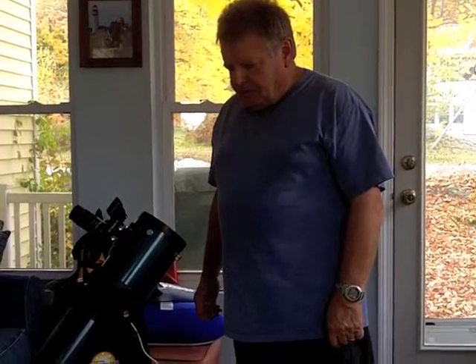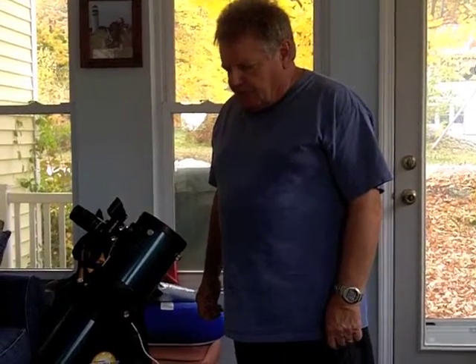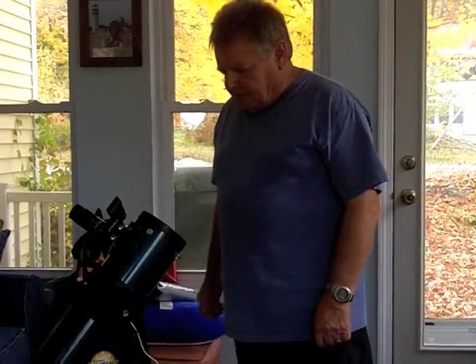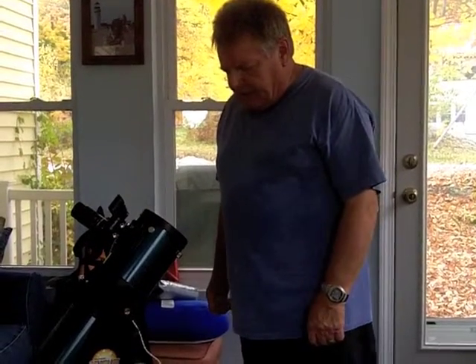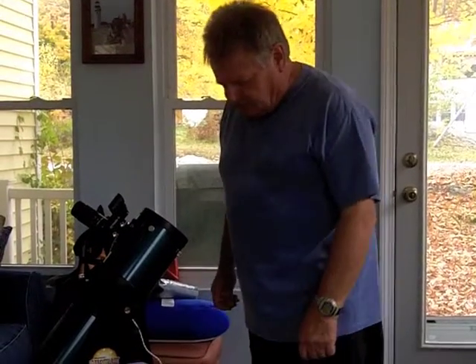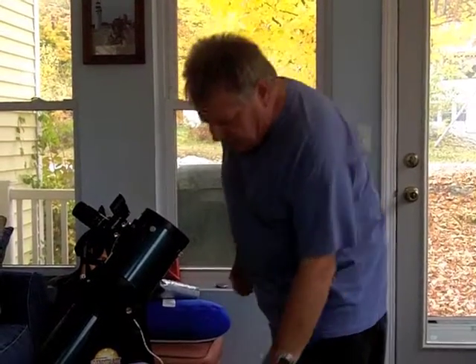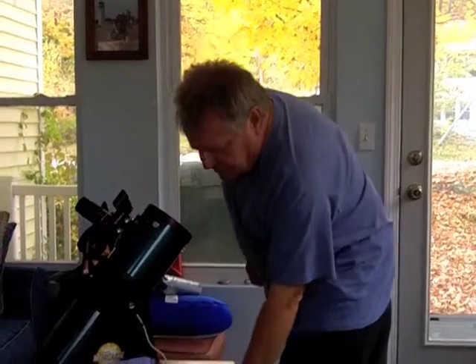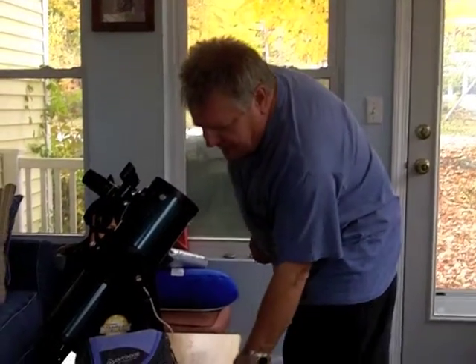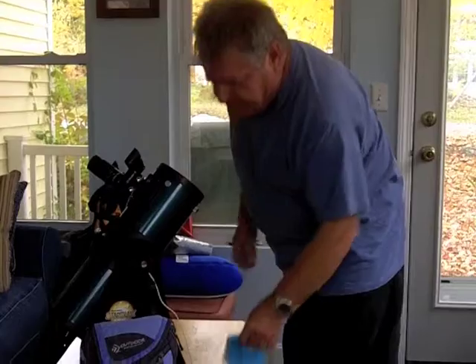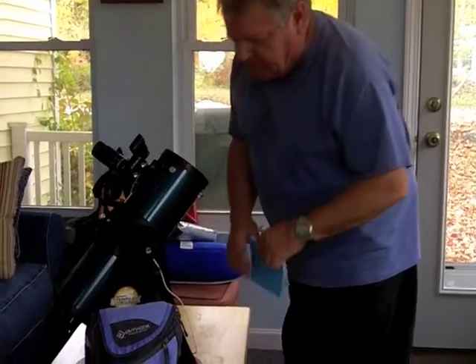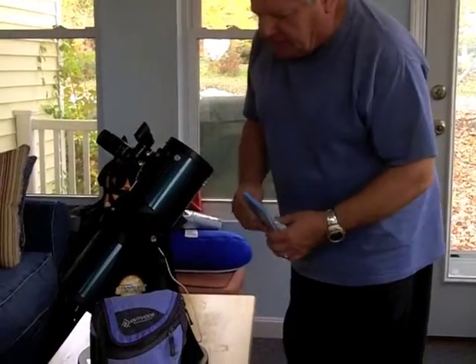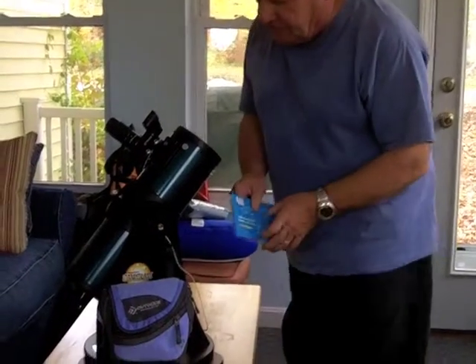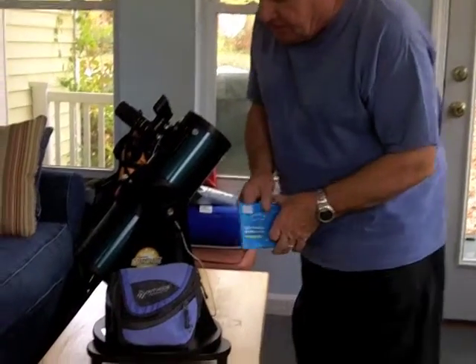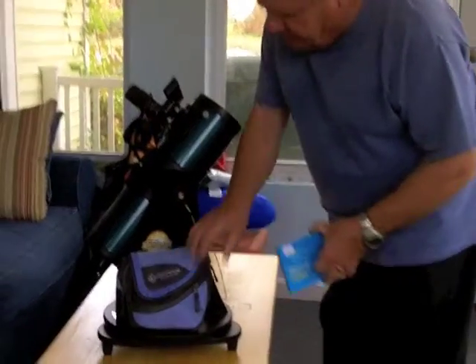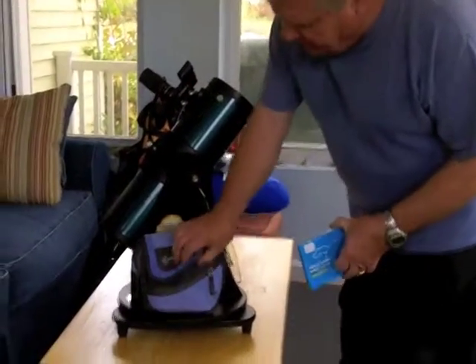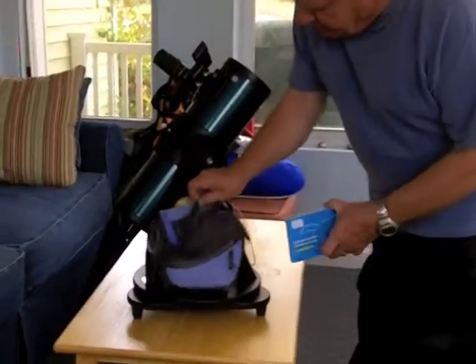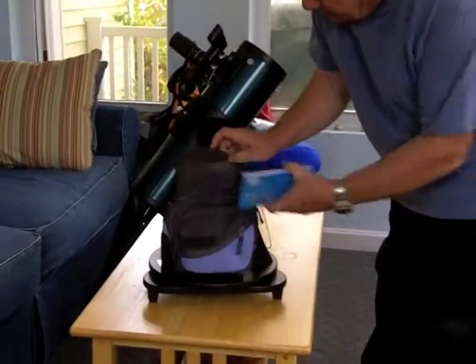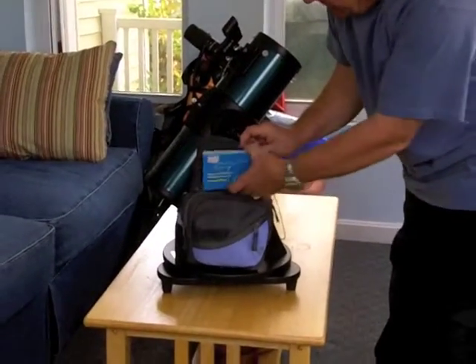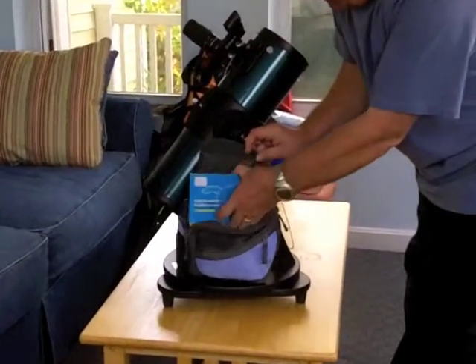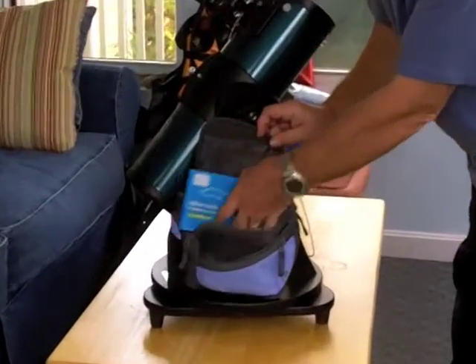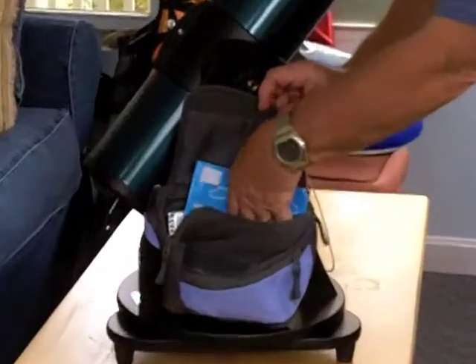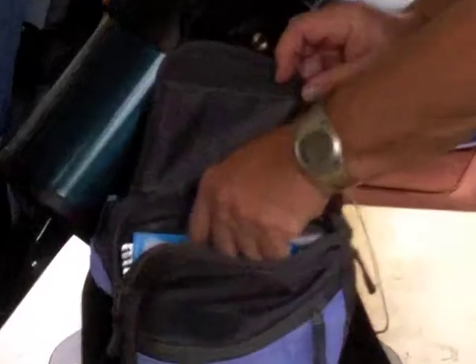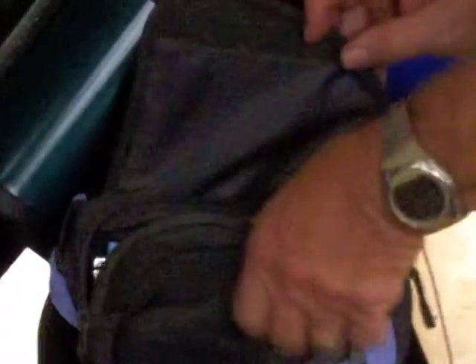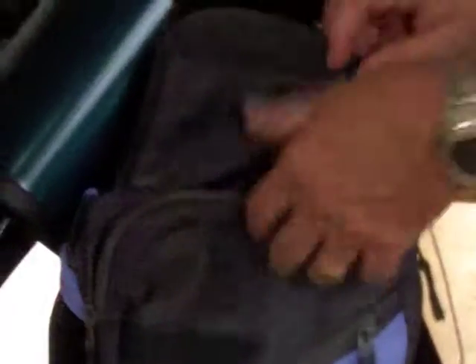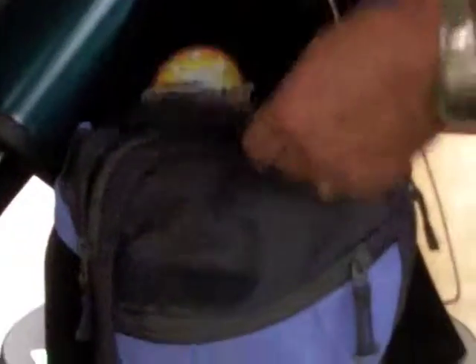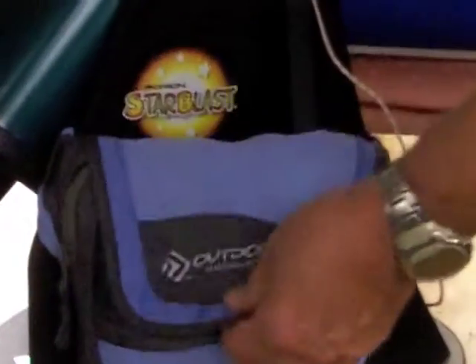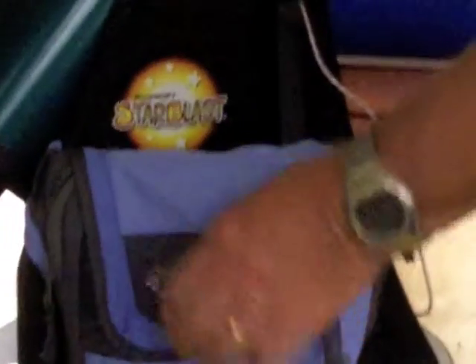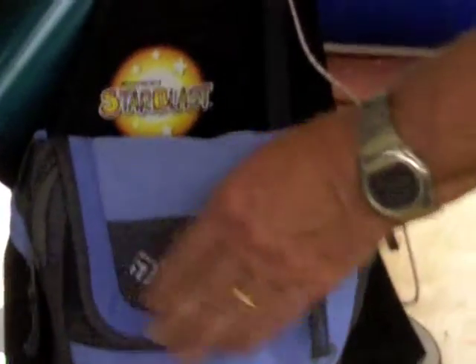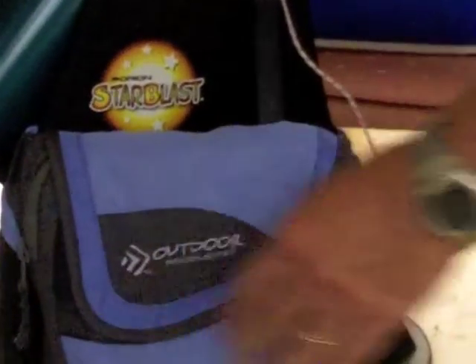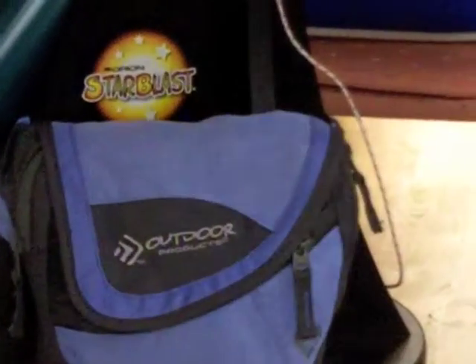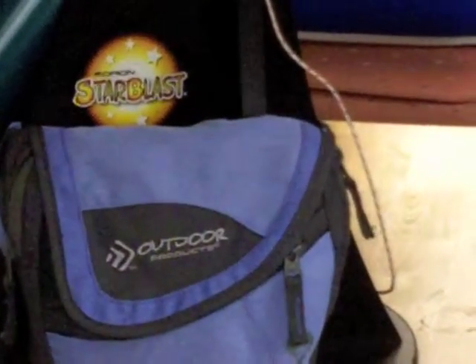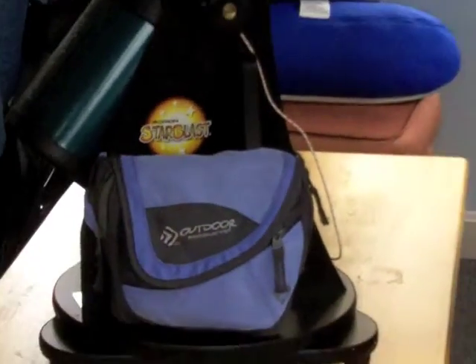First thing you want to do is make sure that you have everything — all the contents of the base pack here. You don't want to get someplace and find out that you're missing a star chart, a nightlight, or whatever.